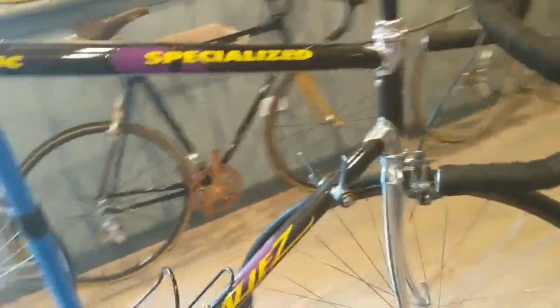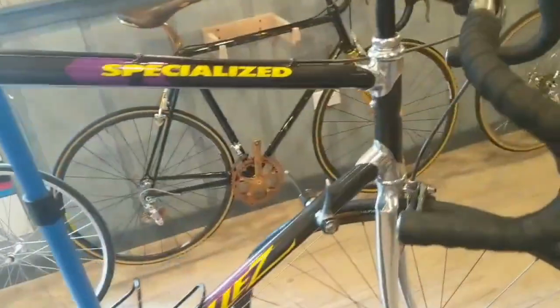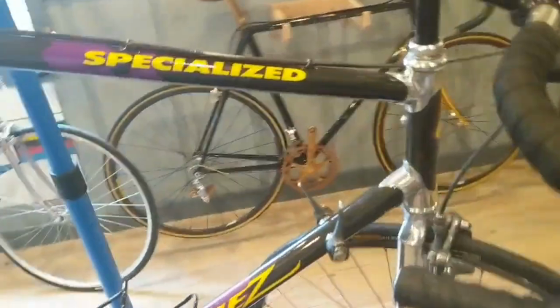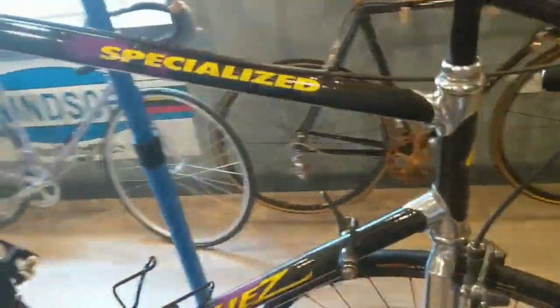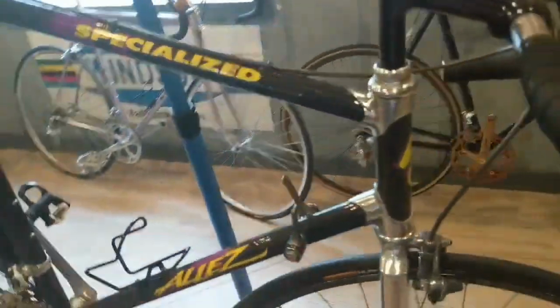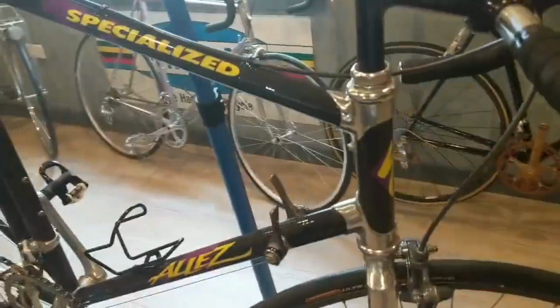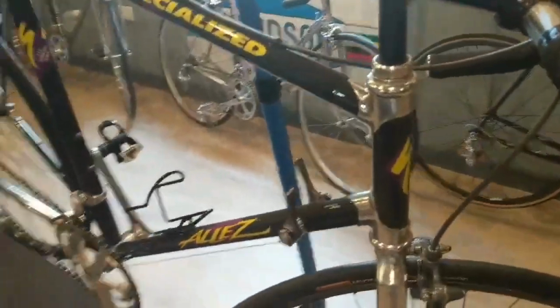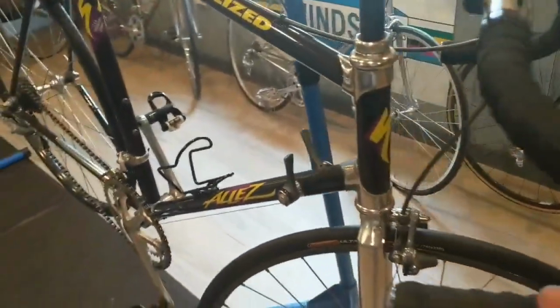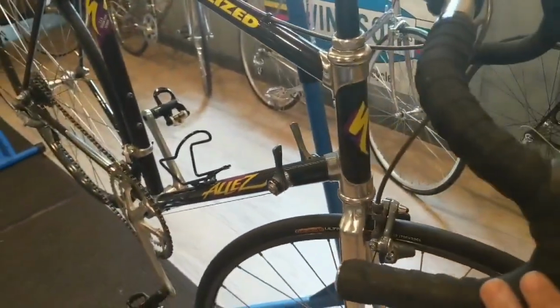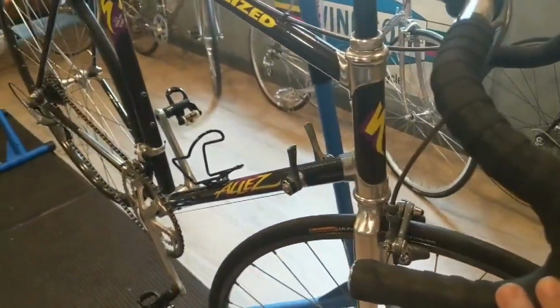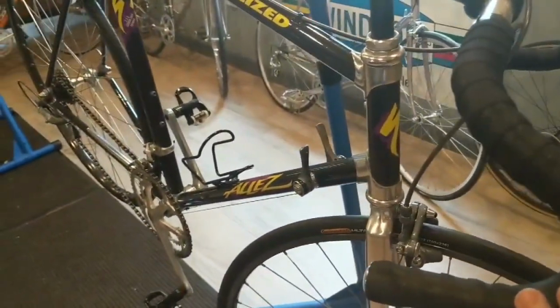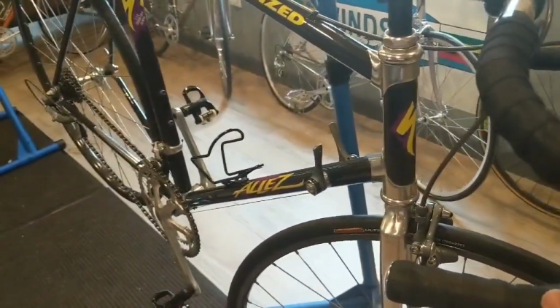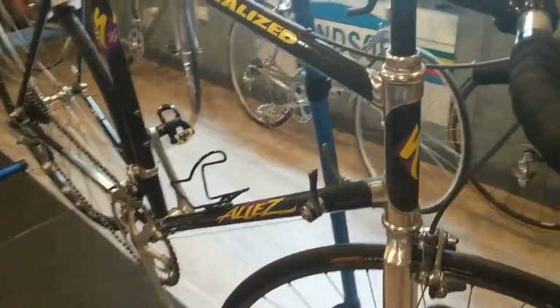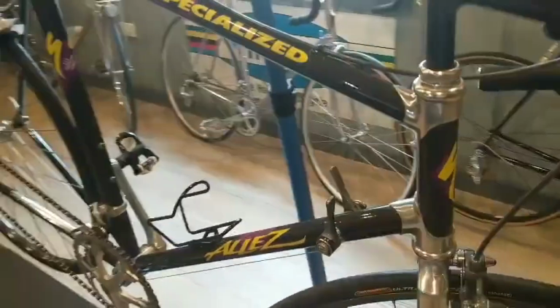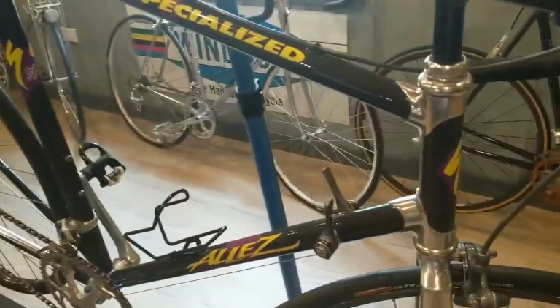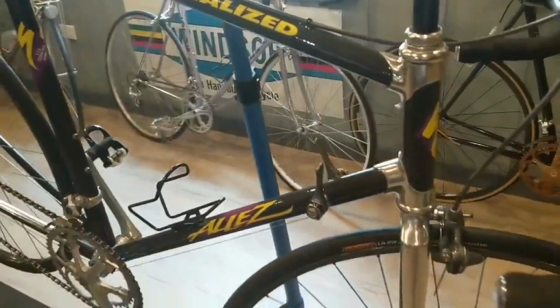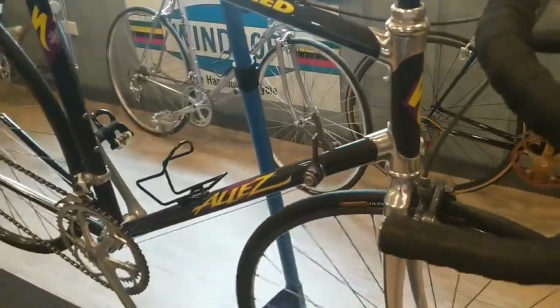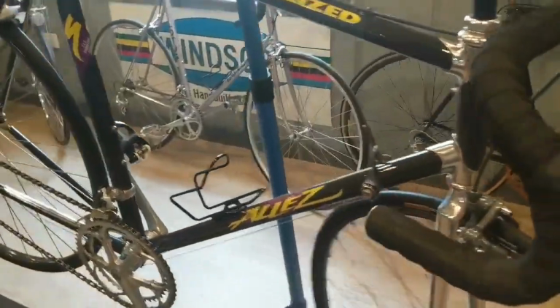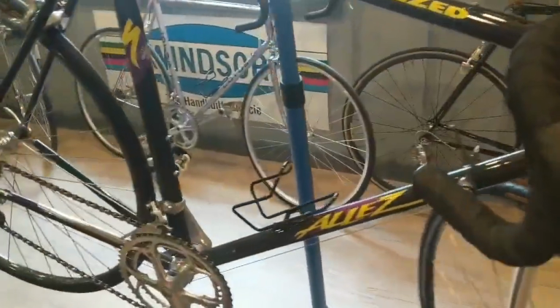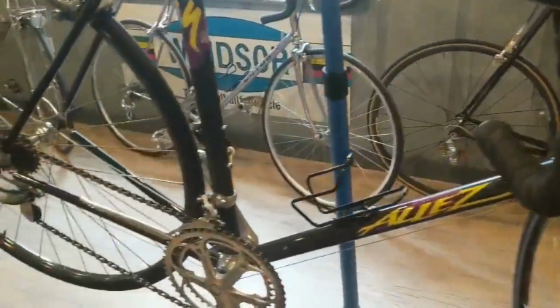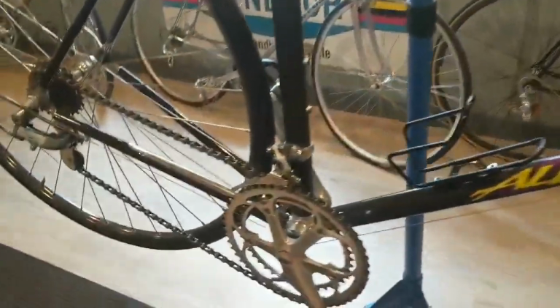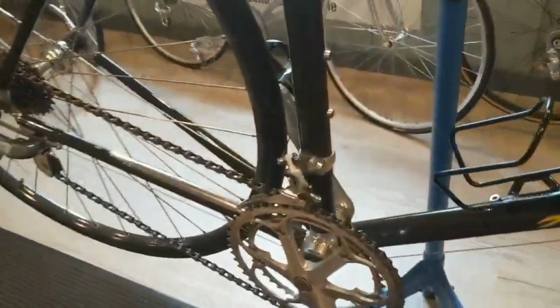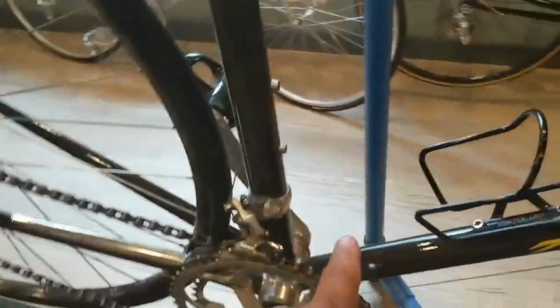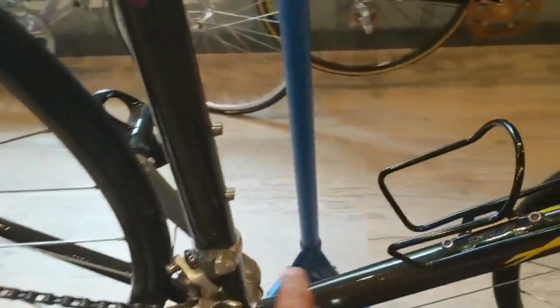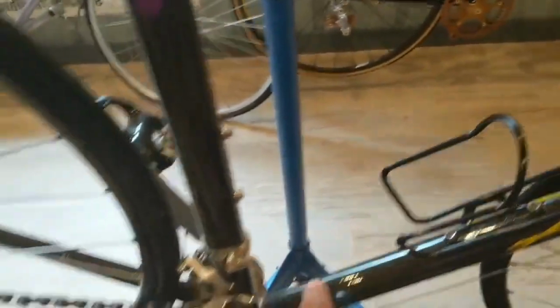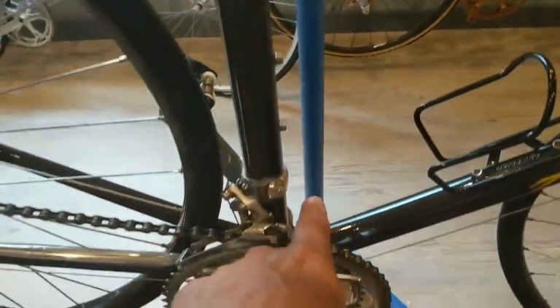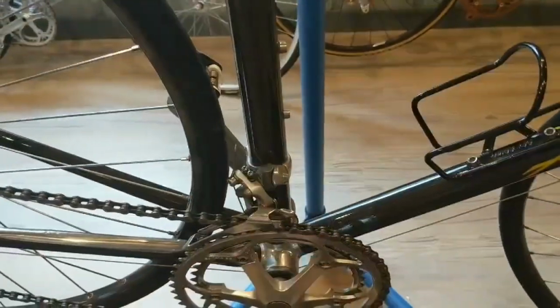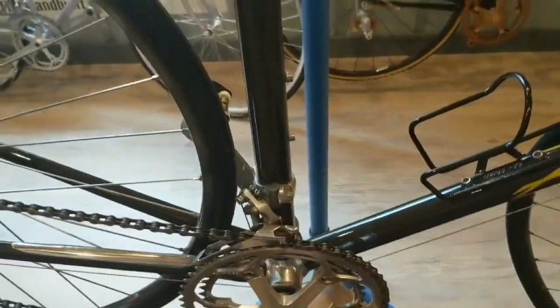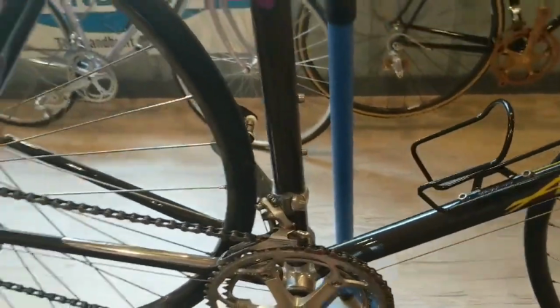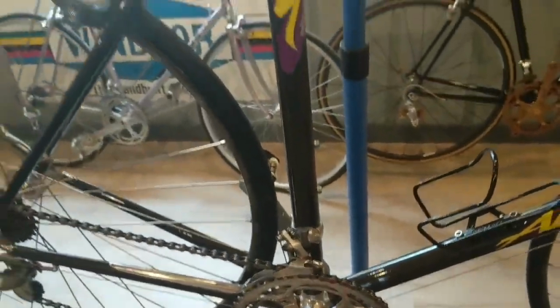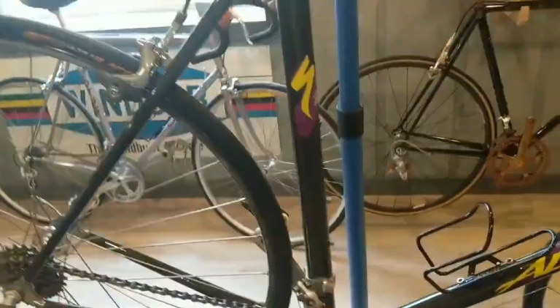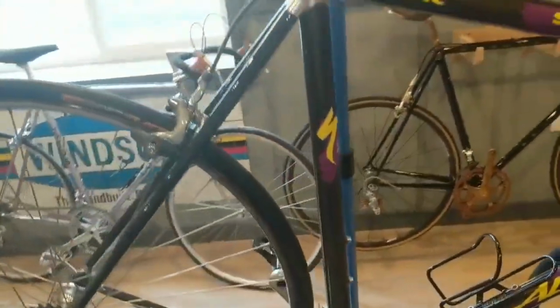I rode the bike once so far and it rode pretty nice. Now, they warn guys my size to be careful with it — I weigh about two and a quarter. Getting out of the saddle, they say it's possible to maybe get some failure around the bottom bracket. Hopefully I don't experience that.